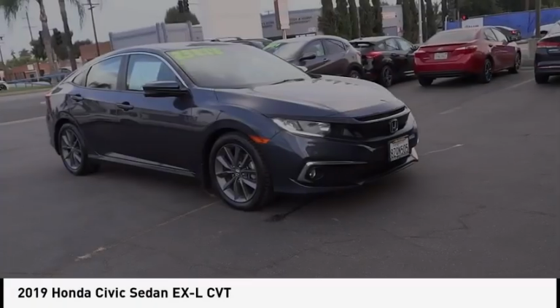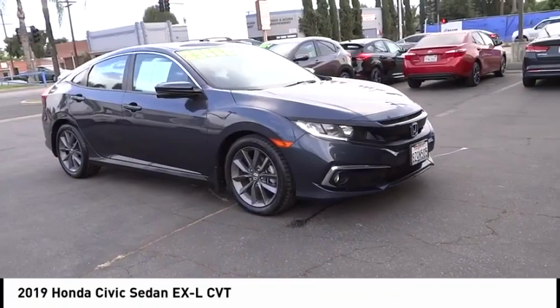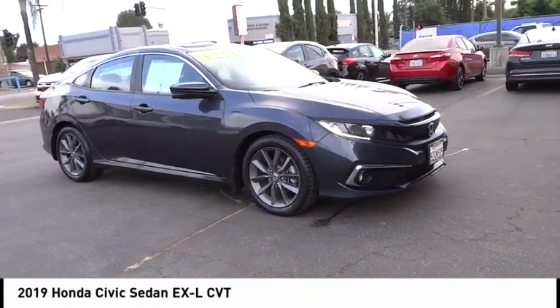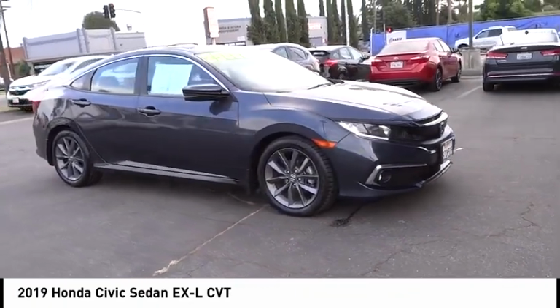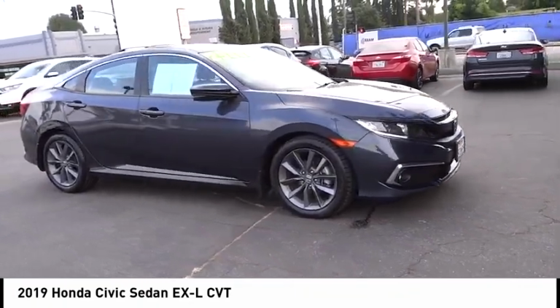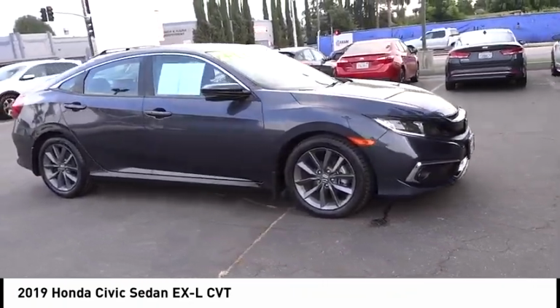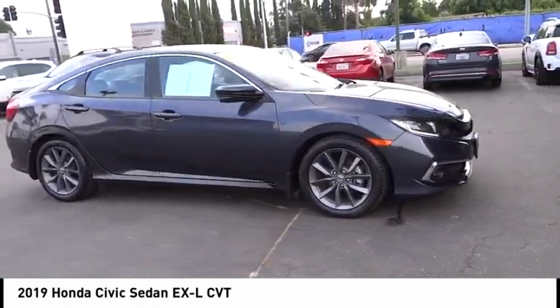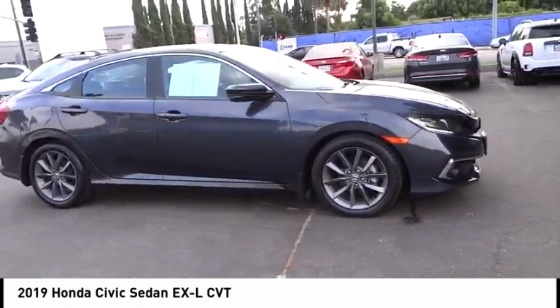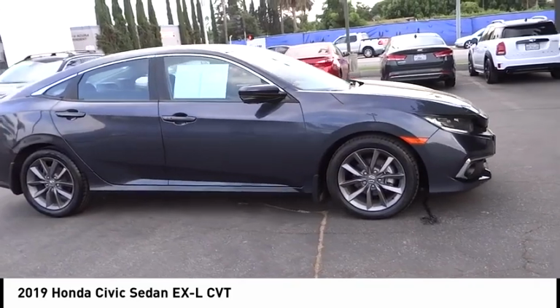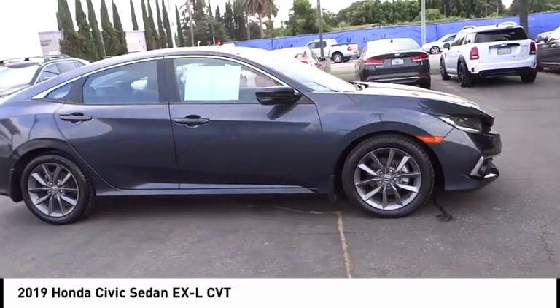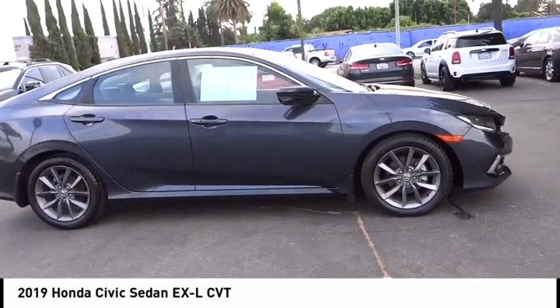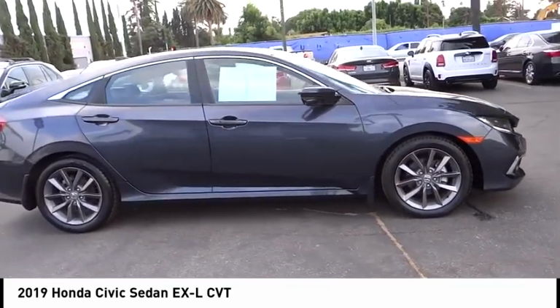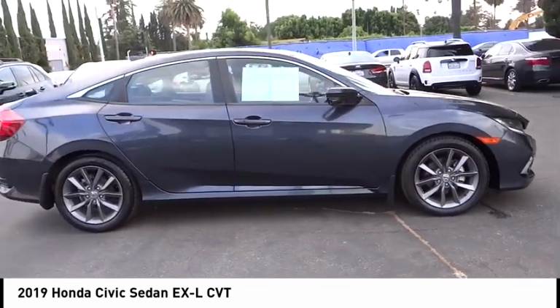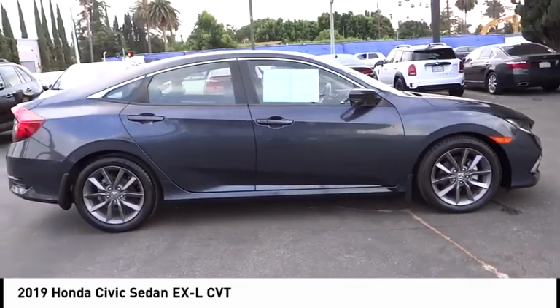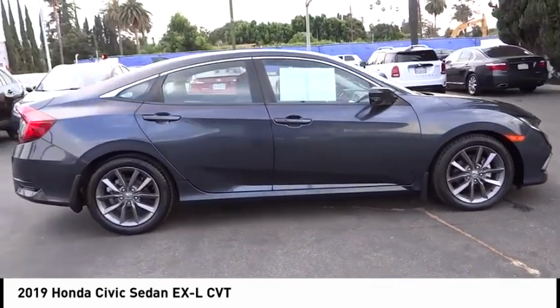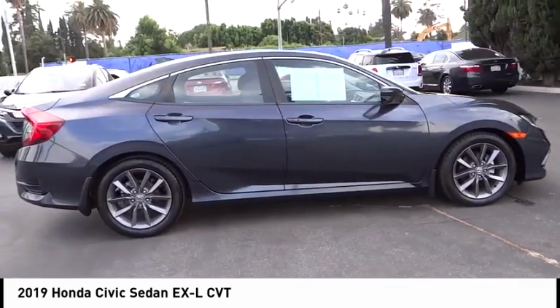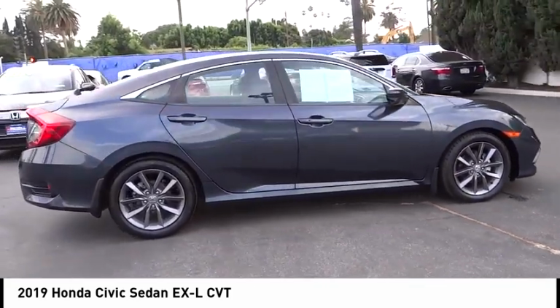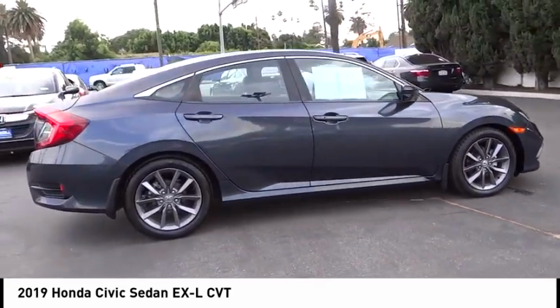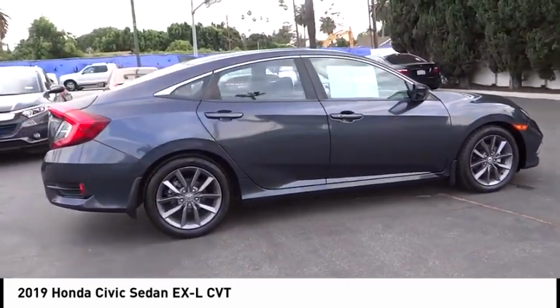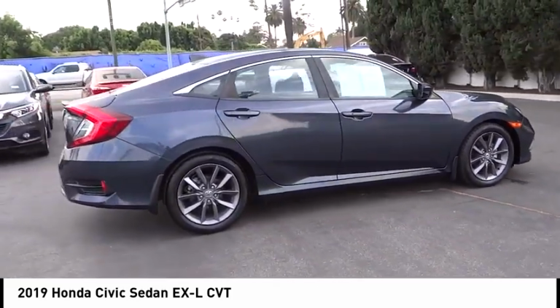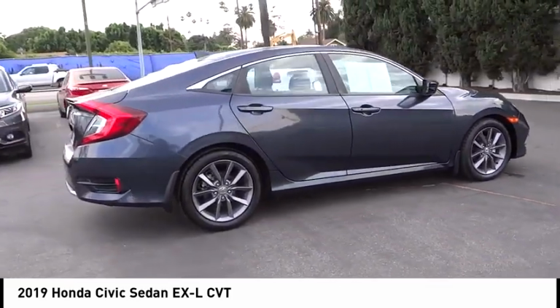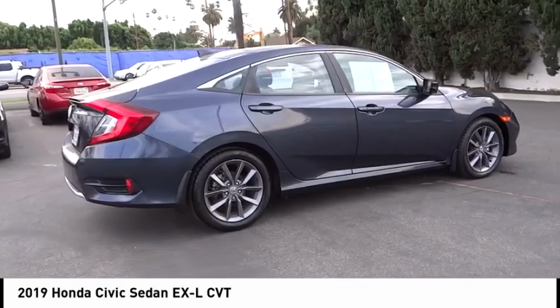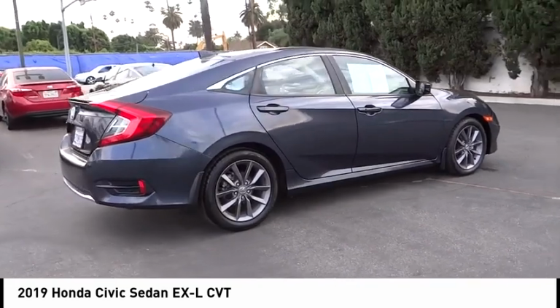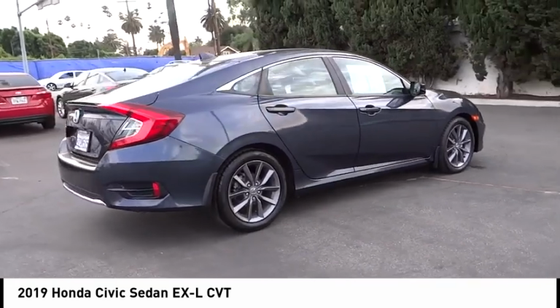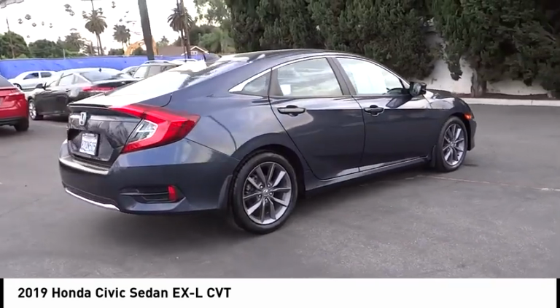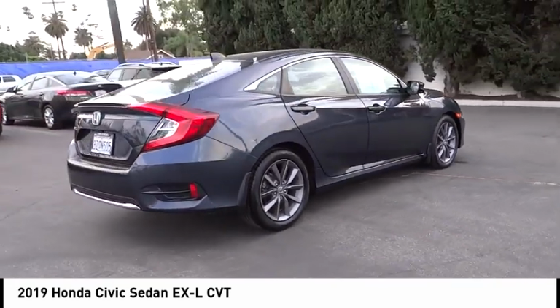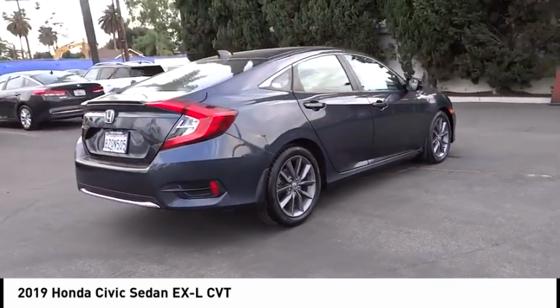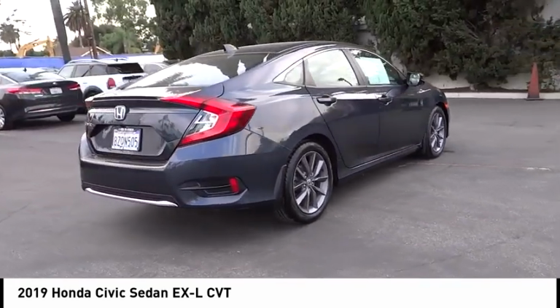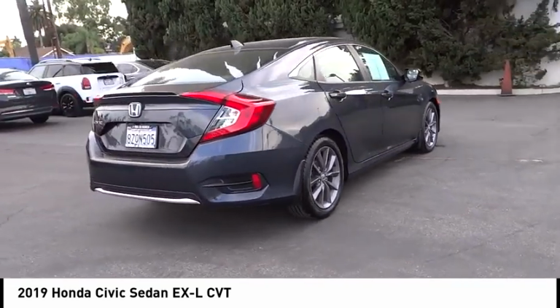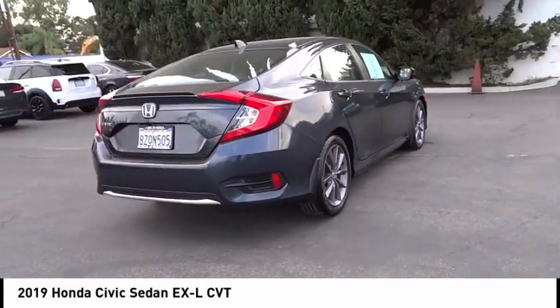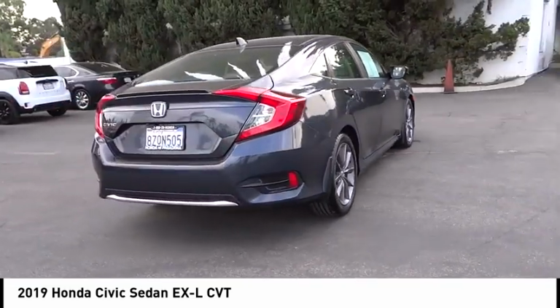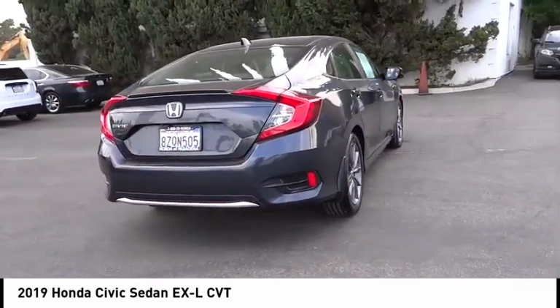Looking for the right vehicle? Check out the 2019 Honda Civic. Practical, with awesome gas mileage and incredibly reliable. This vehicle has less than 55,000 miles.